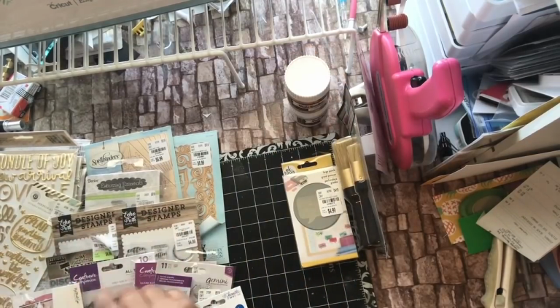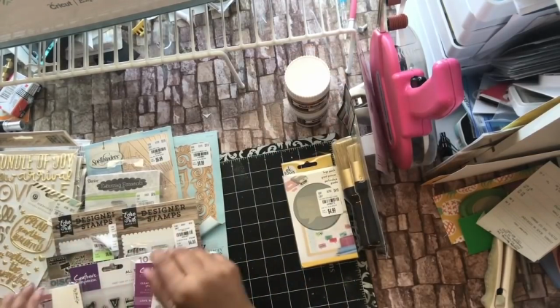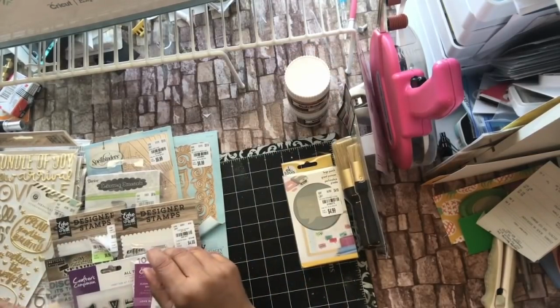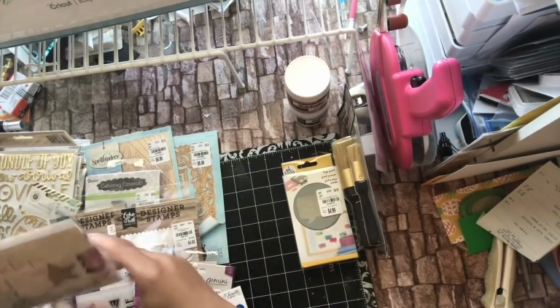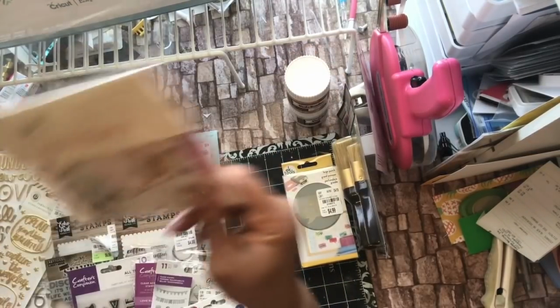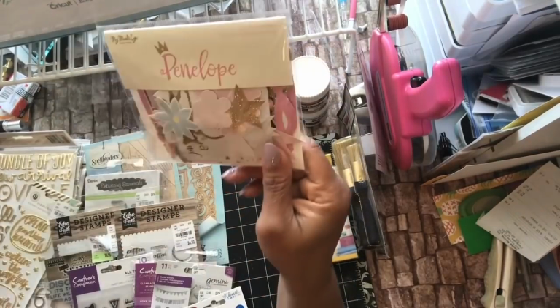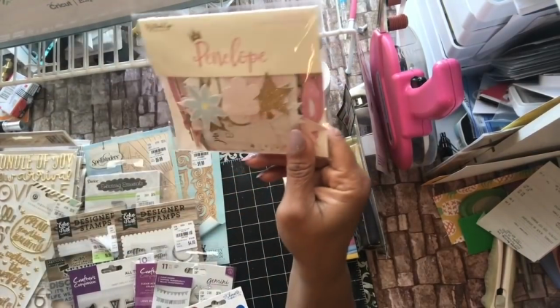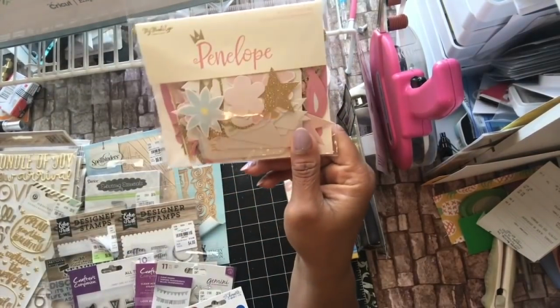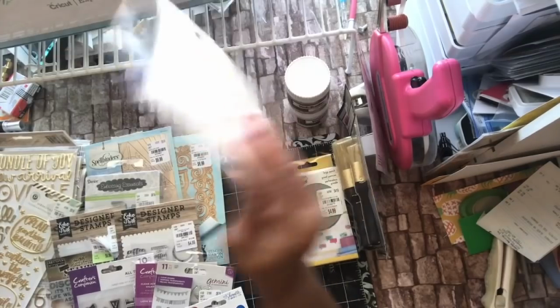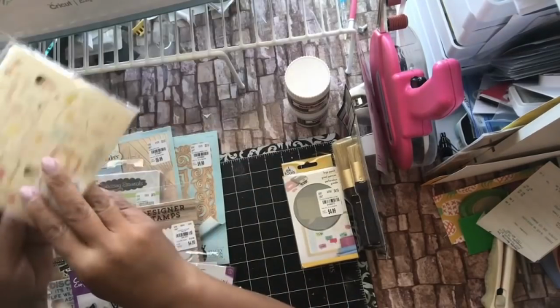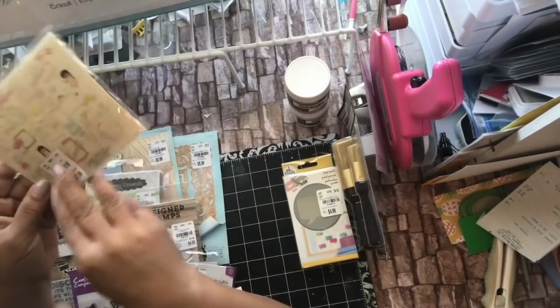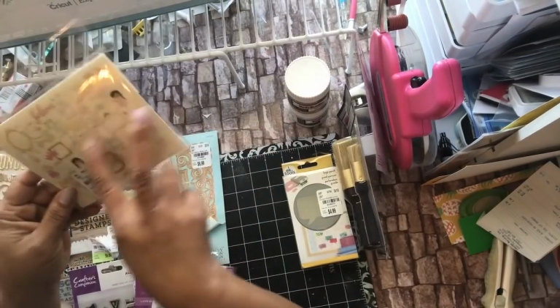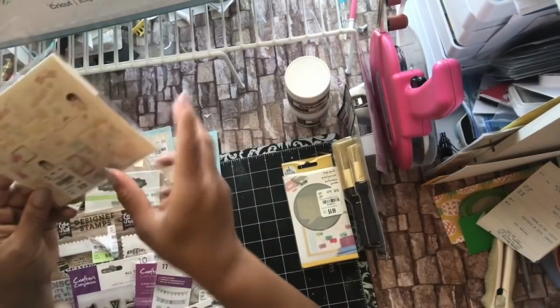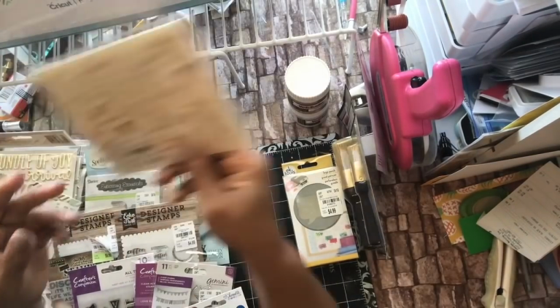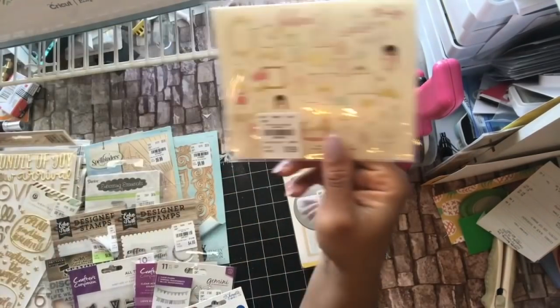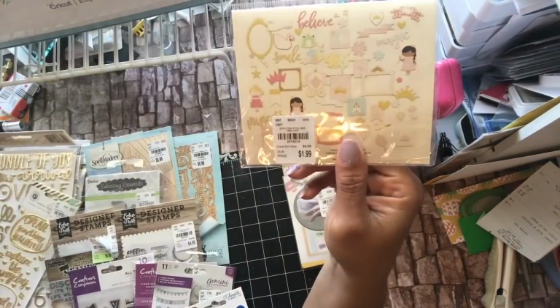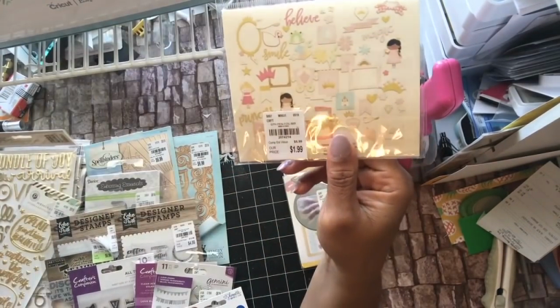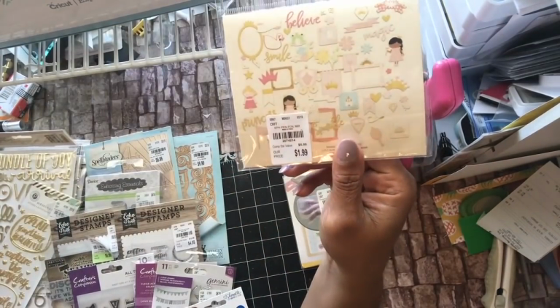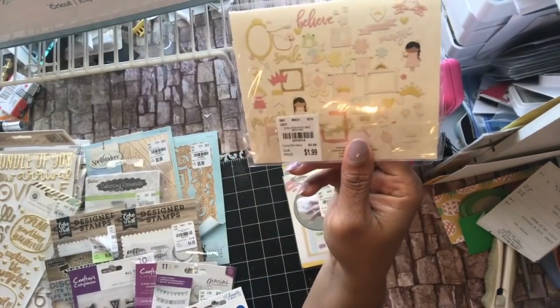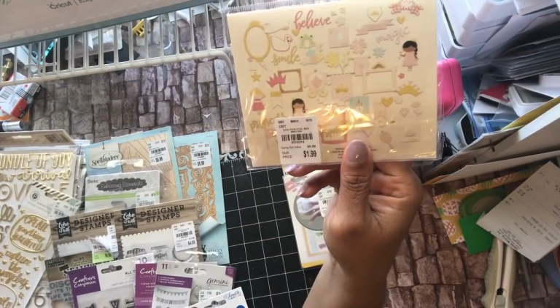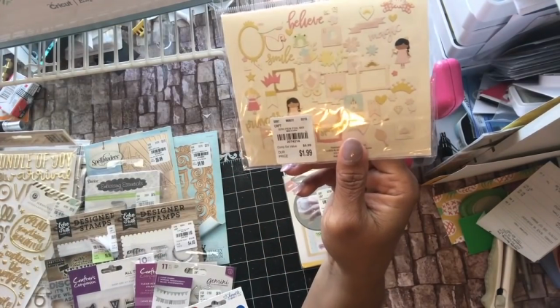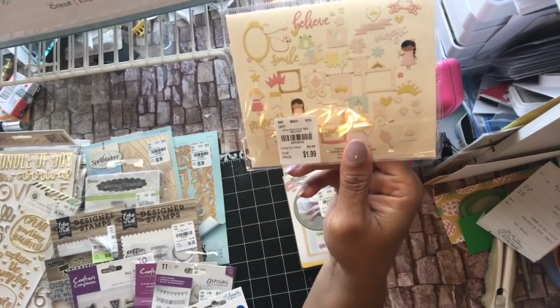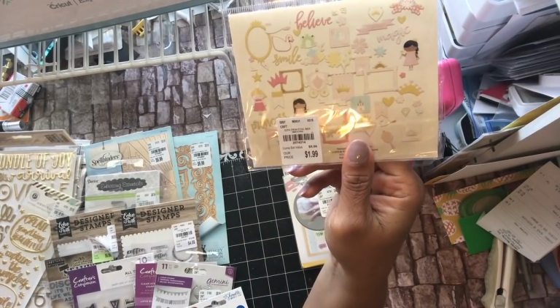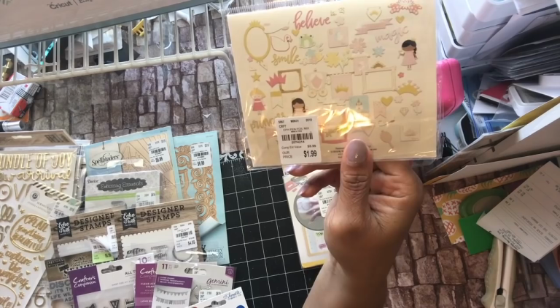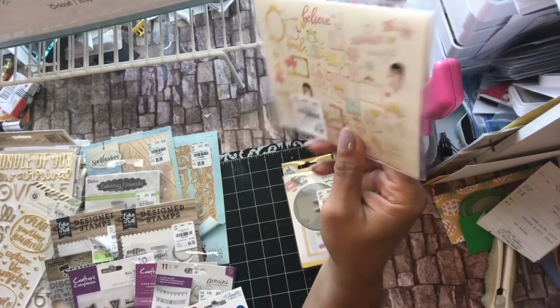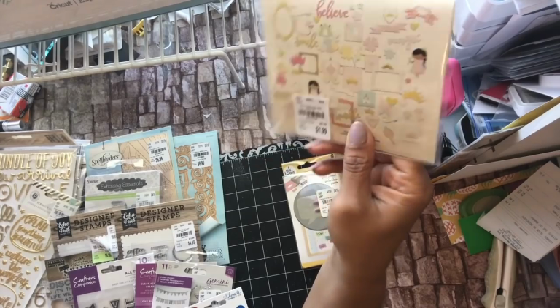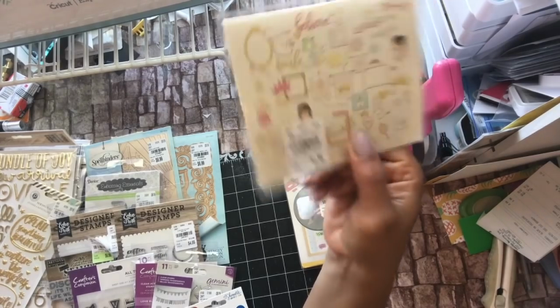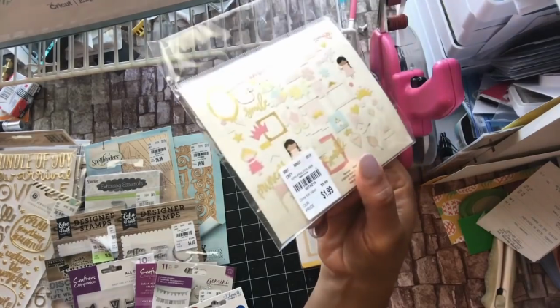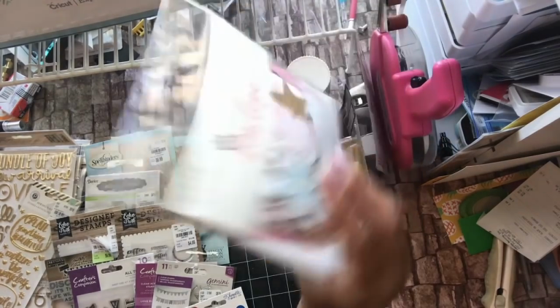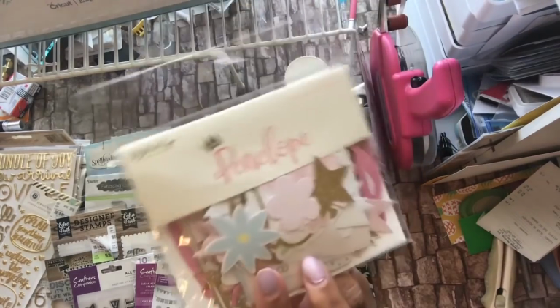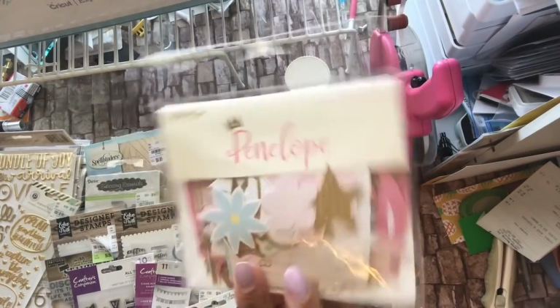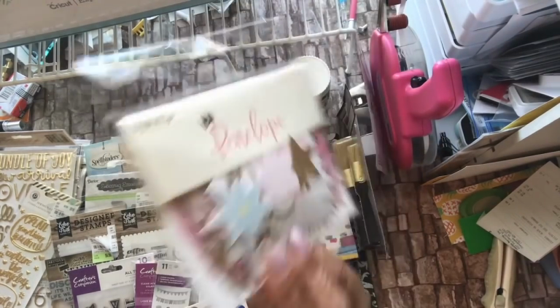This is for my daughter's friend — the Penelope Ephemera for a baby album that I made for her a while back. The number is 207-4214 for $1.99, but you've seen those.